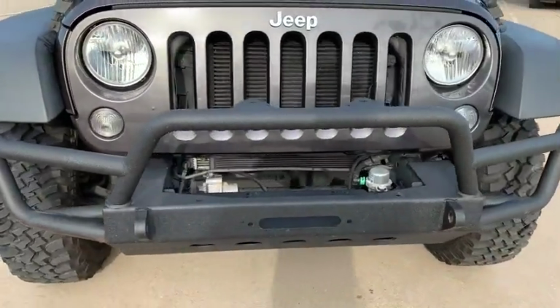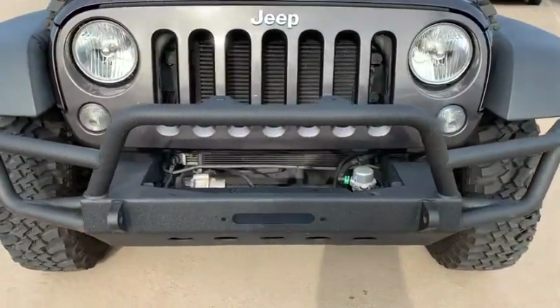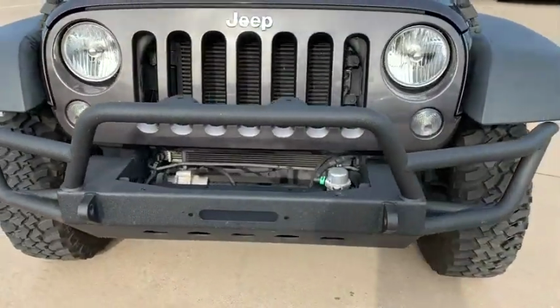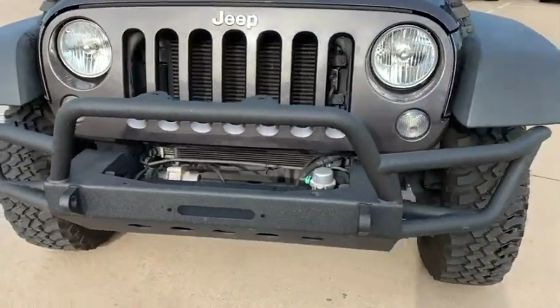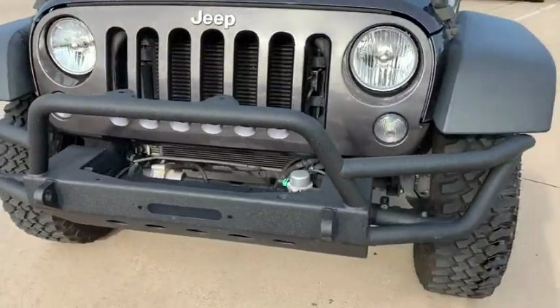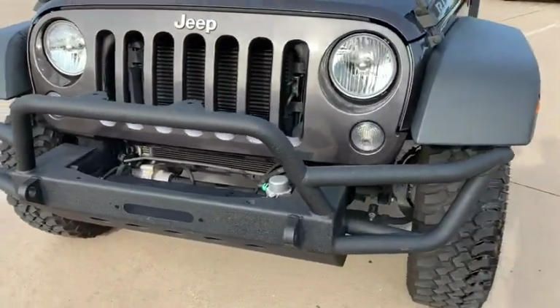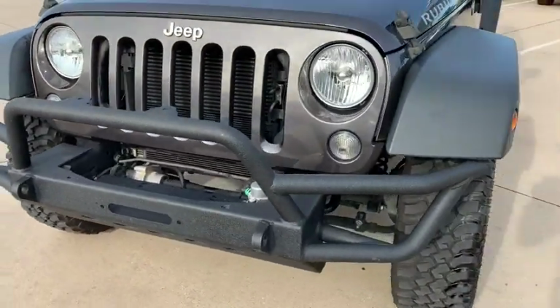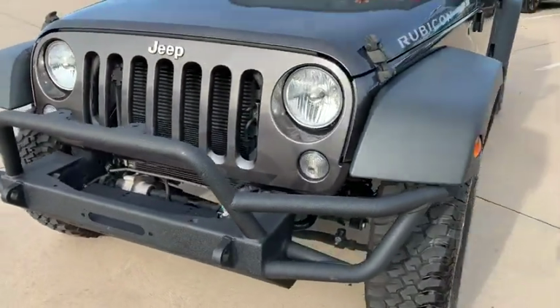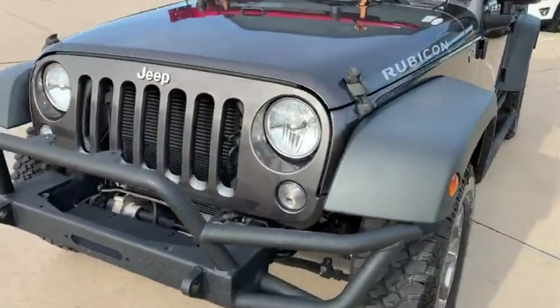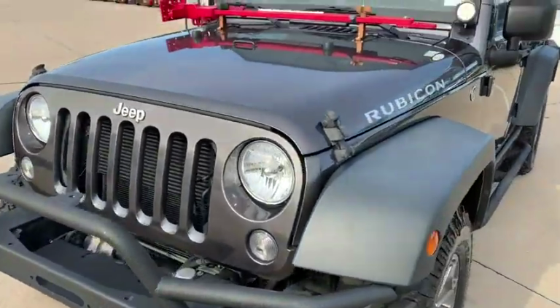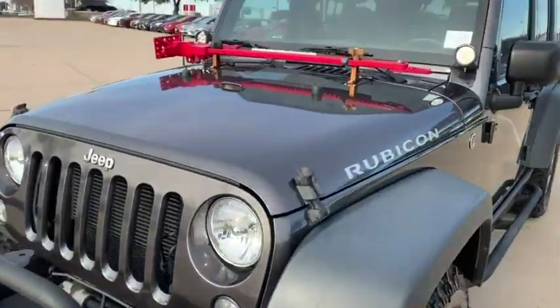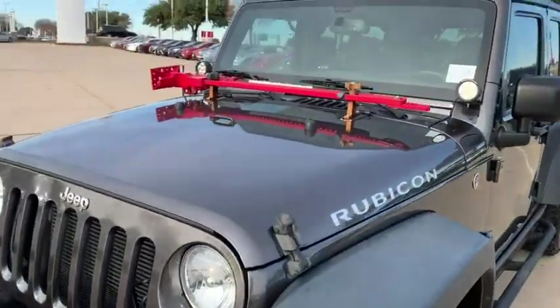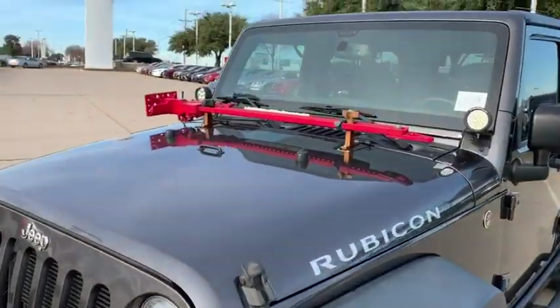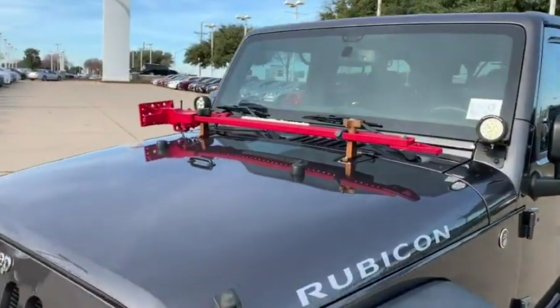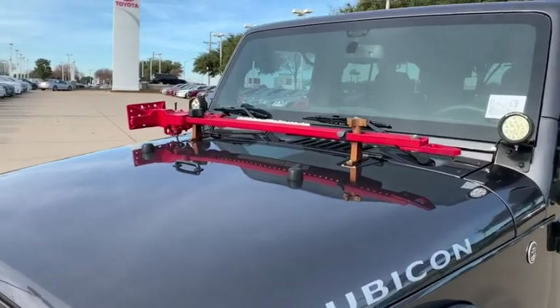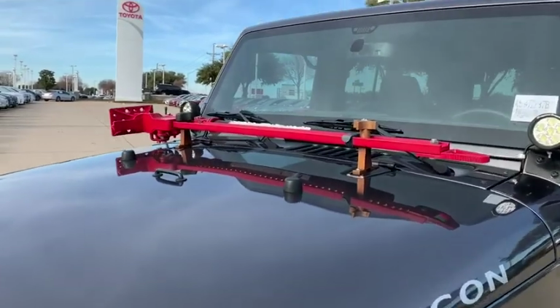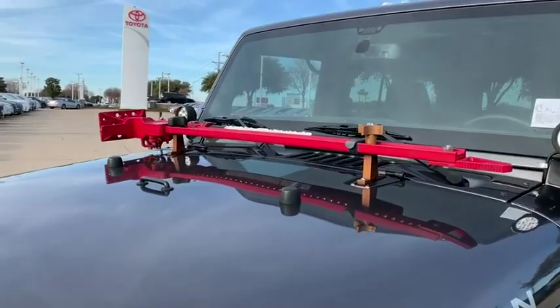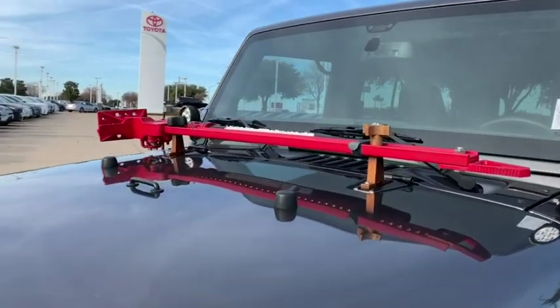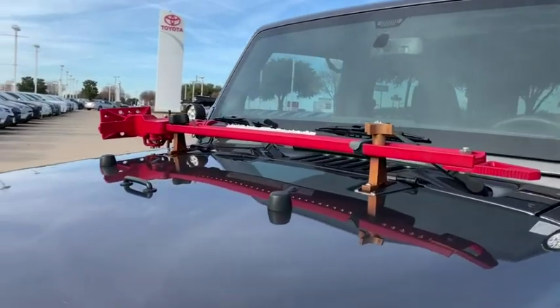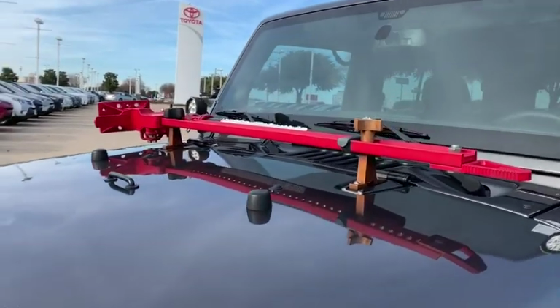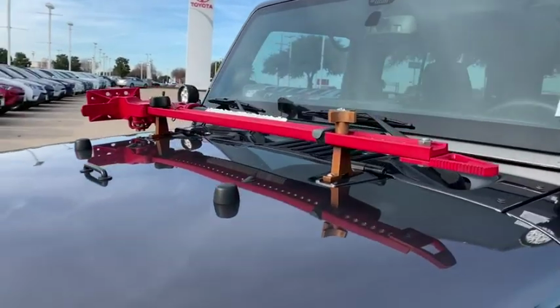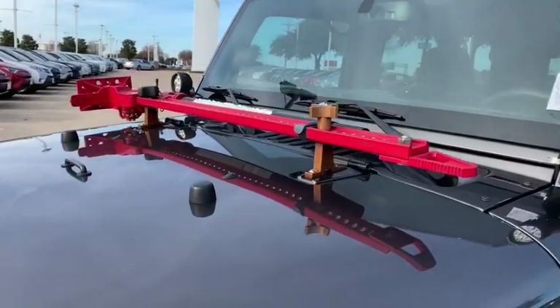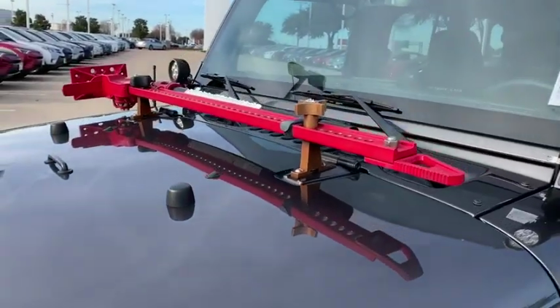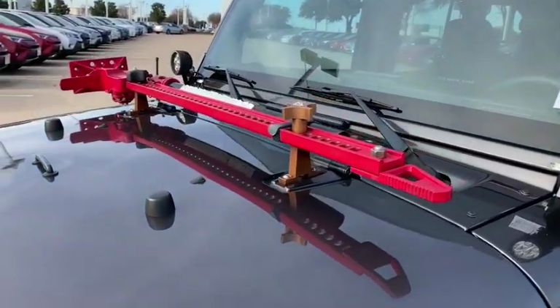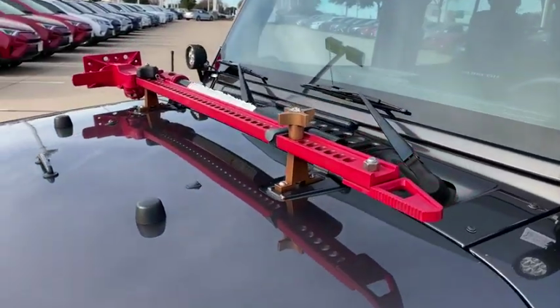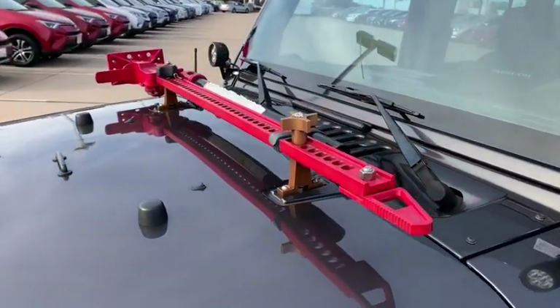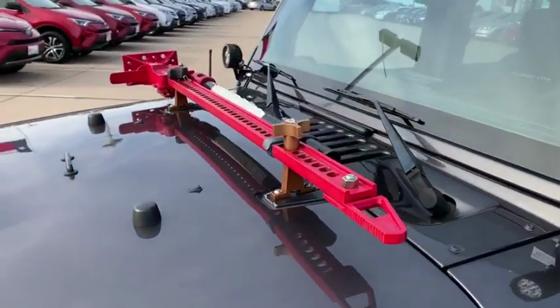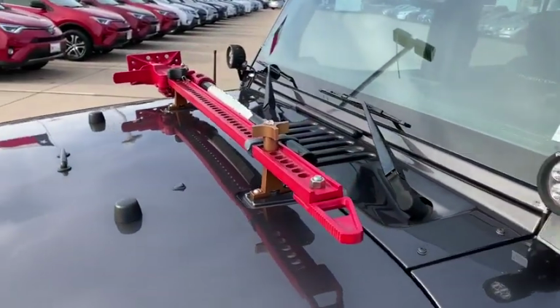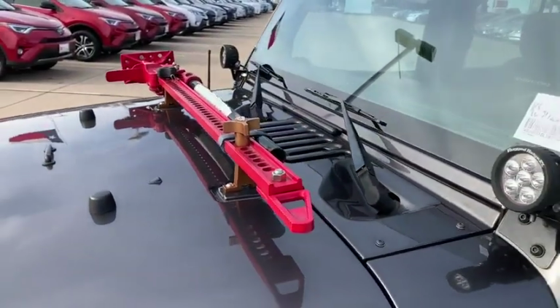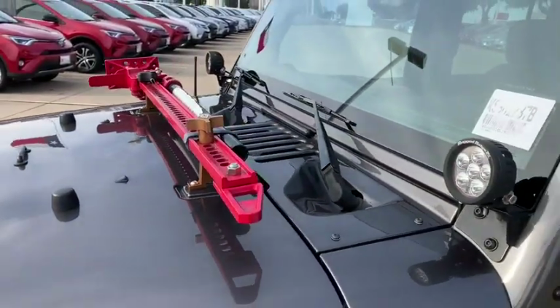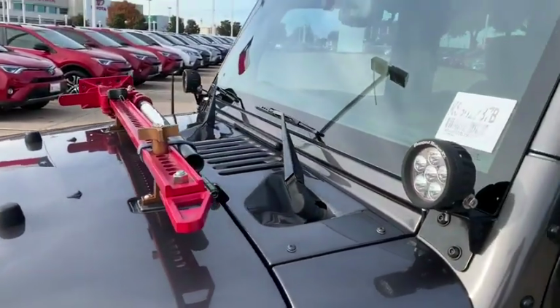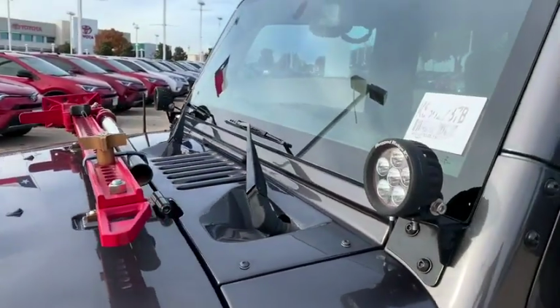Security system, electronic stability control, trip computer, compass, rear window defroster, panic alarm, remote keyless entry, tachometer.